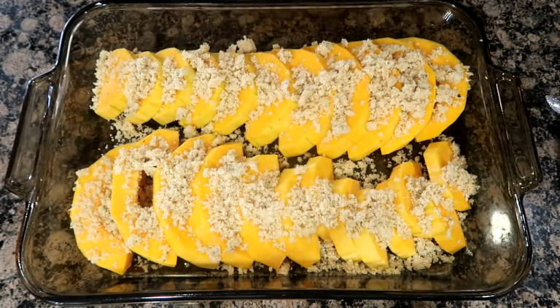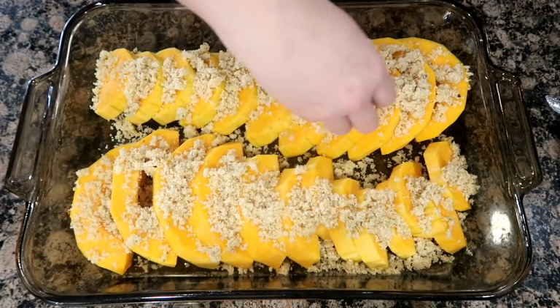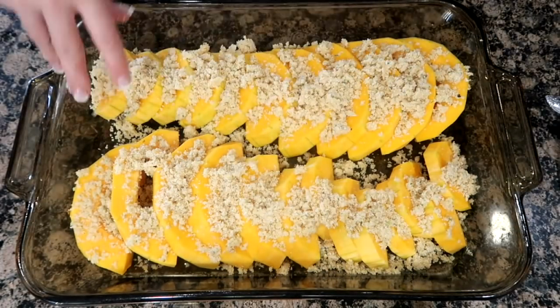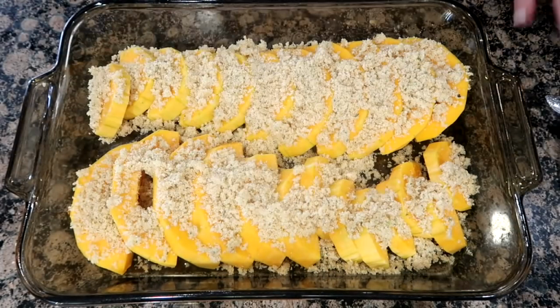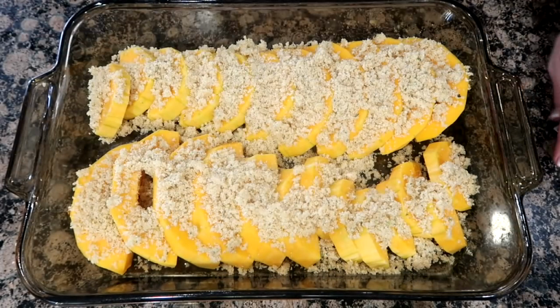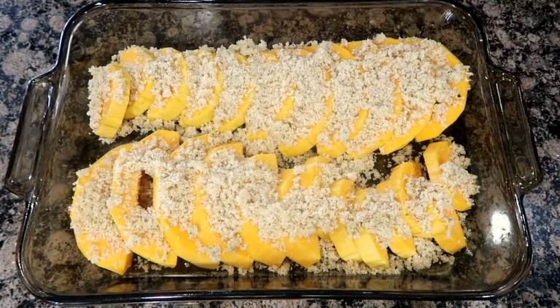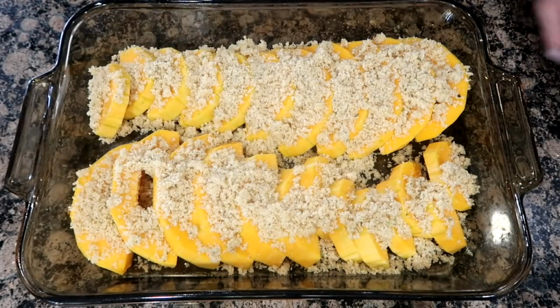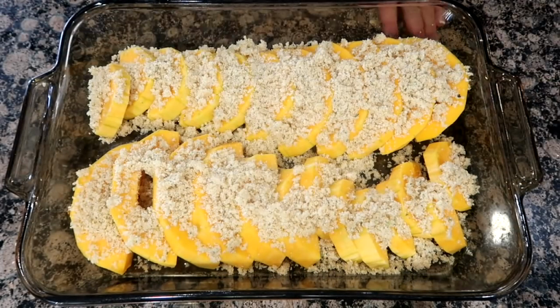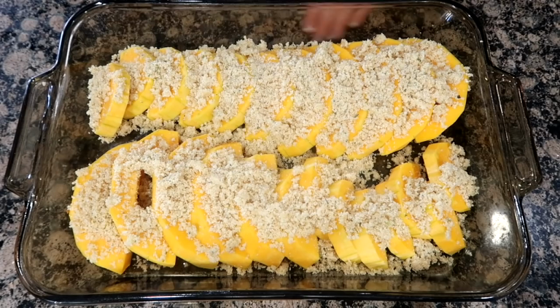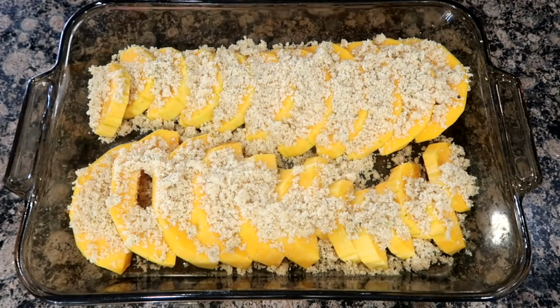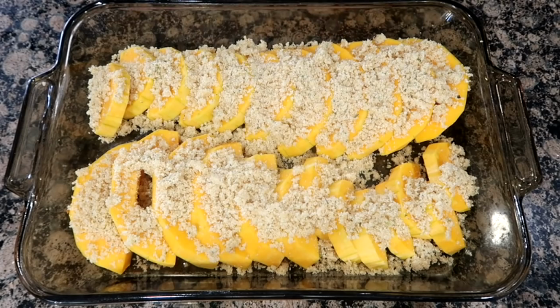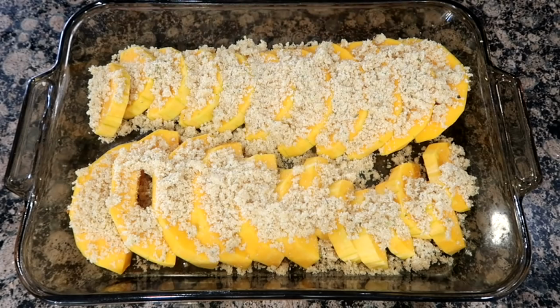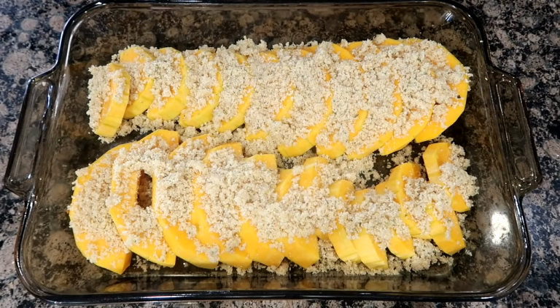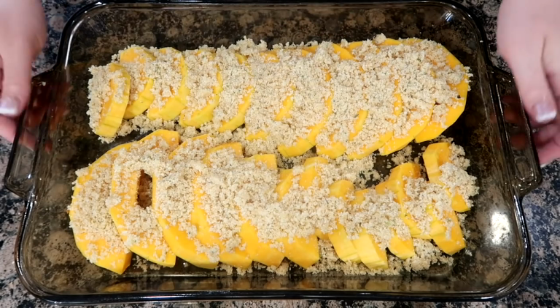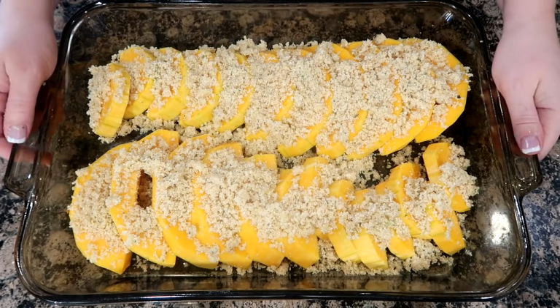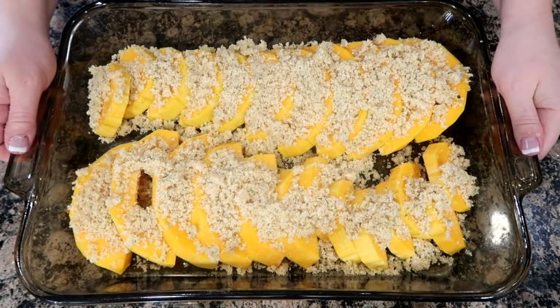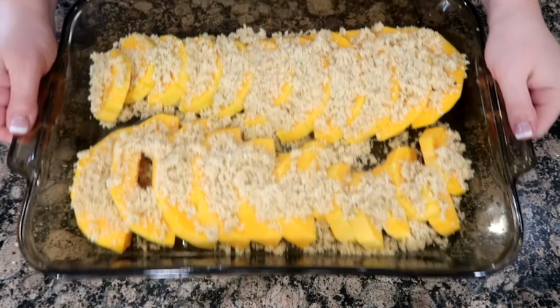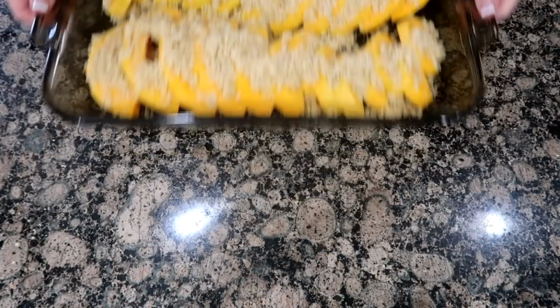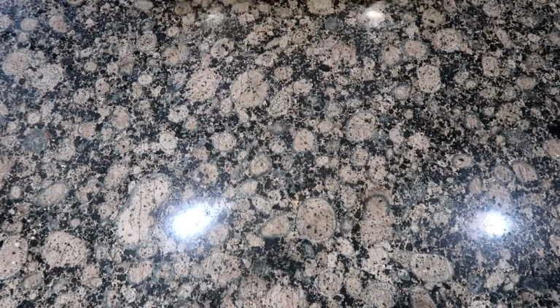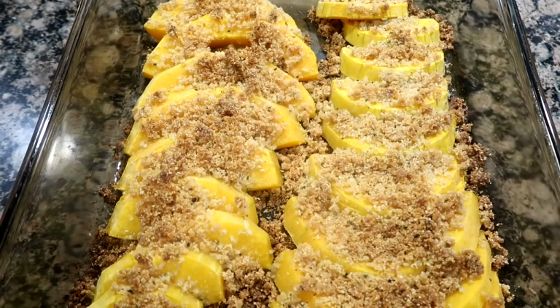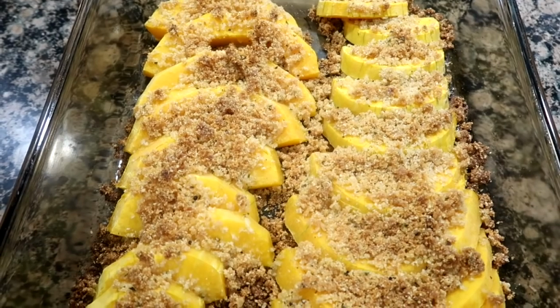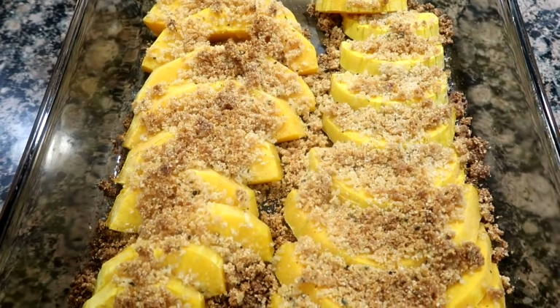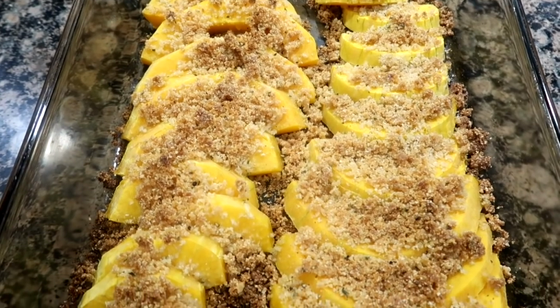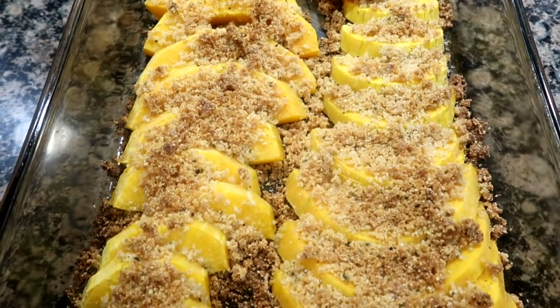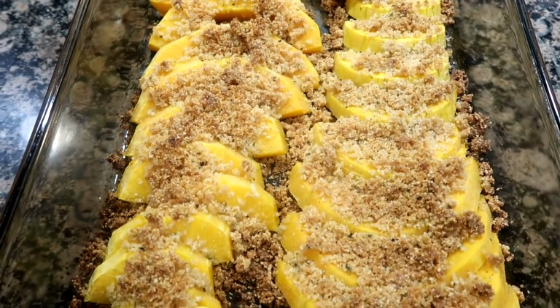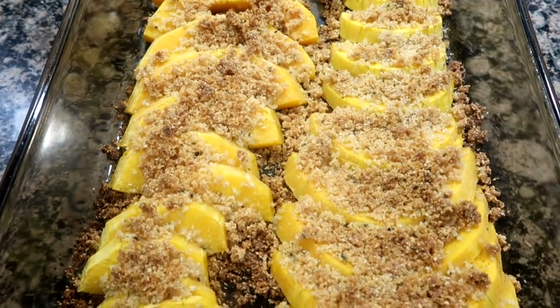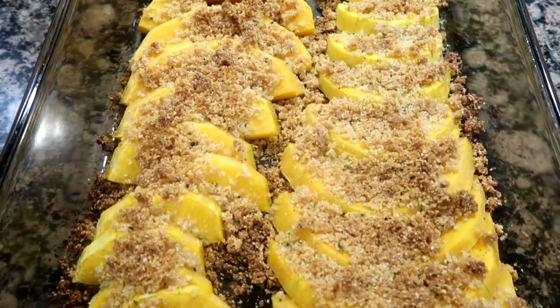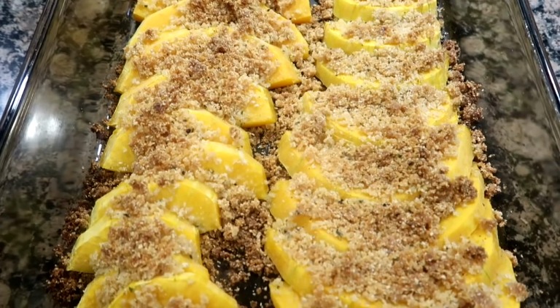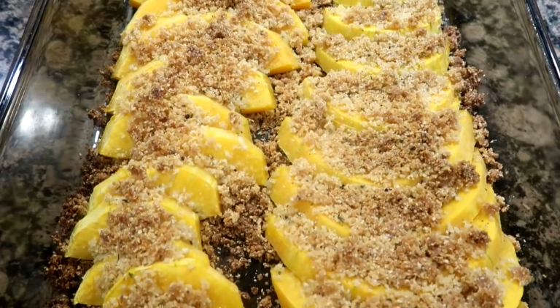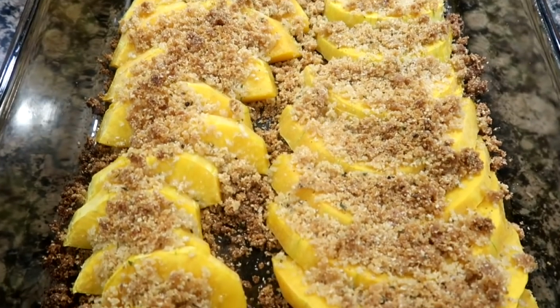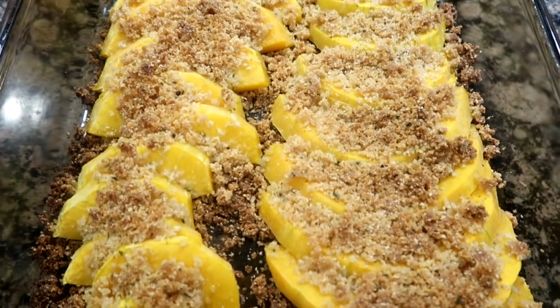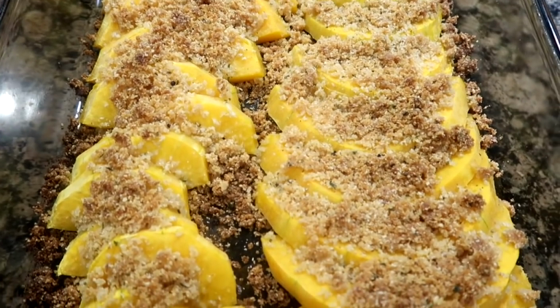Then sprinkle with salt and pepper. Bake for 45 to 50 minutes or until the squash is cooked all the way through and the topping begins to turn golden brown.